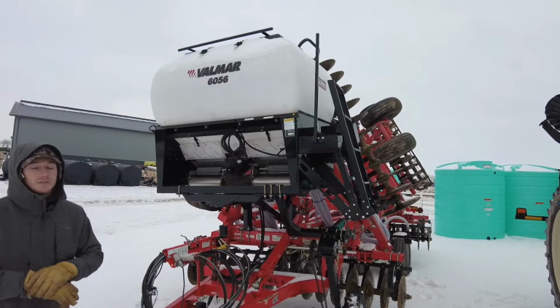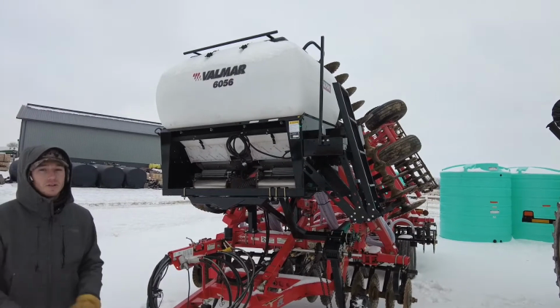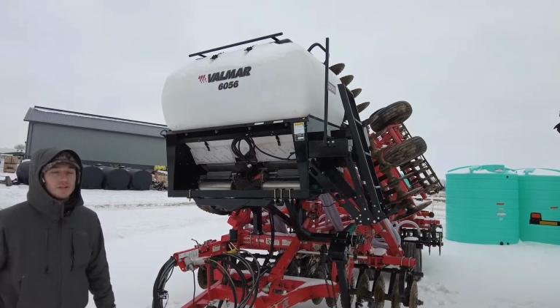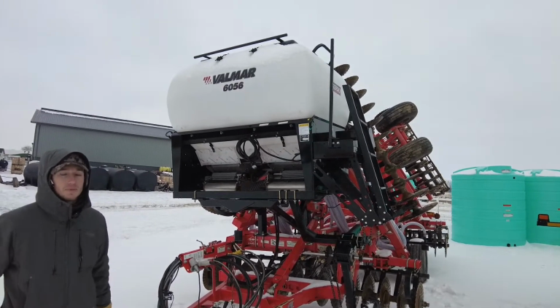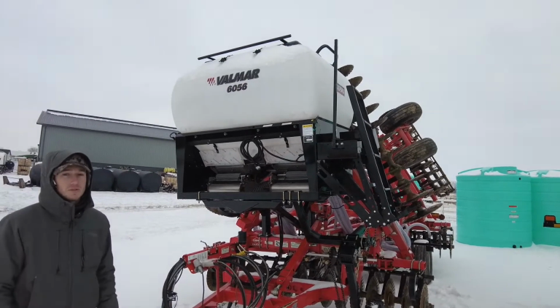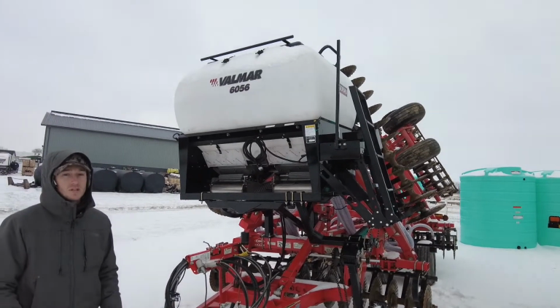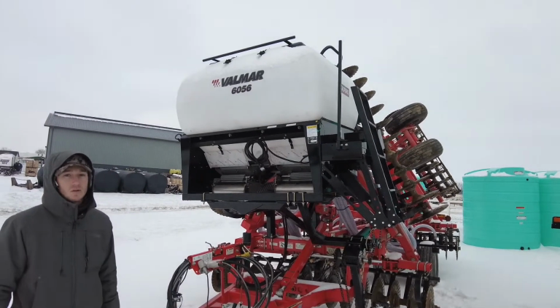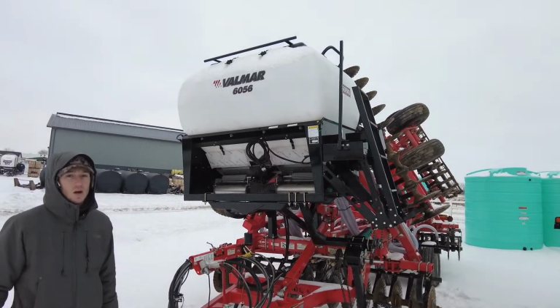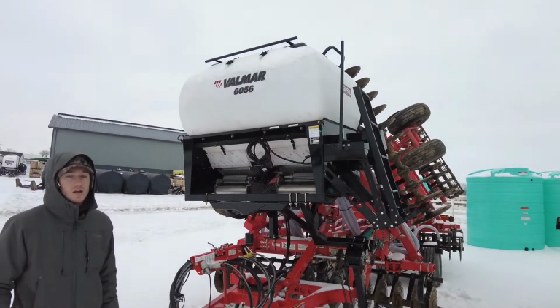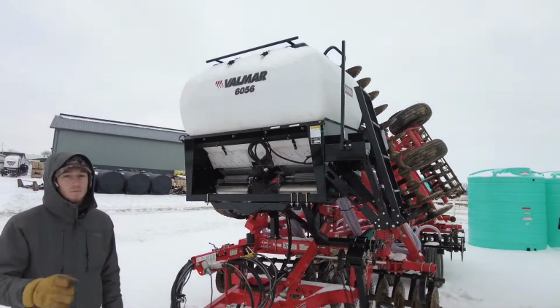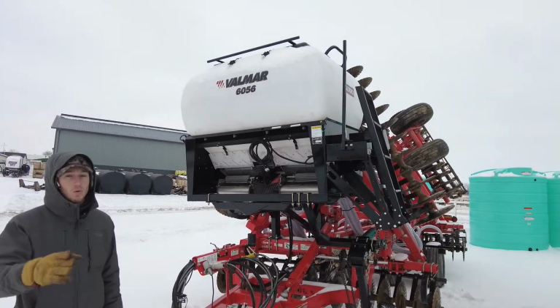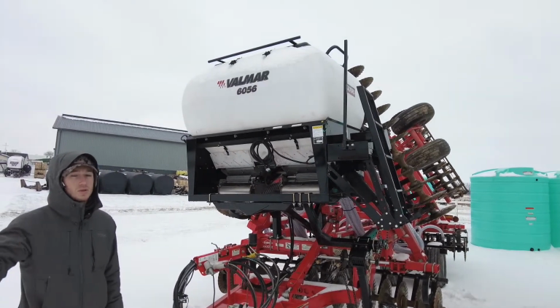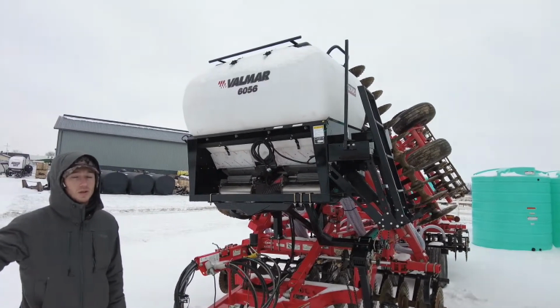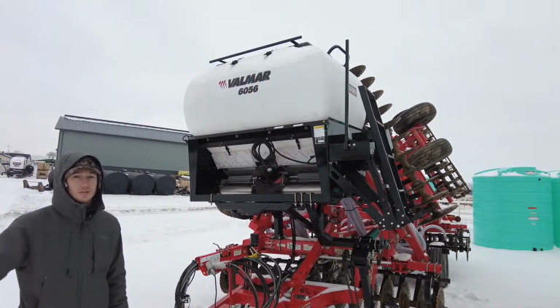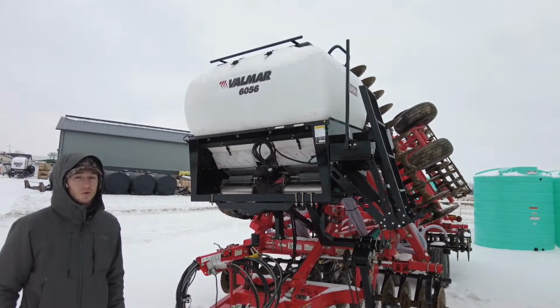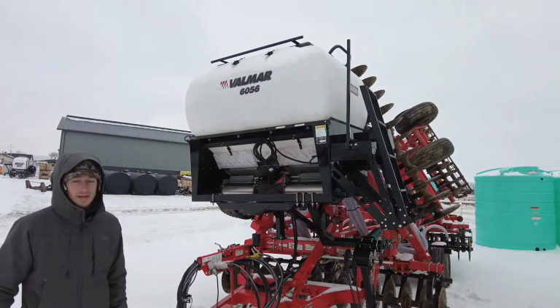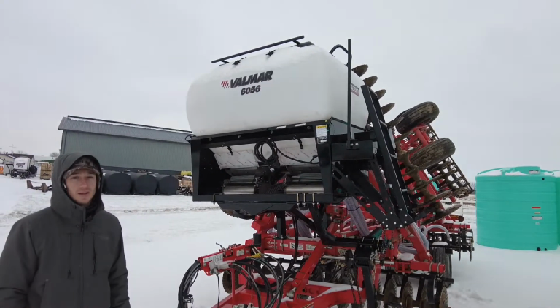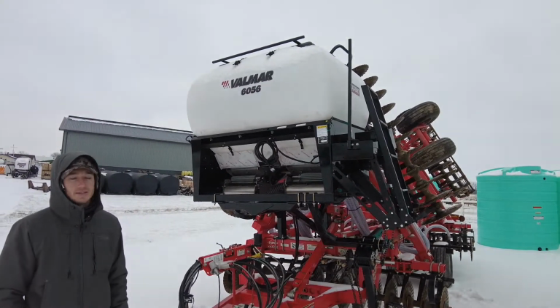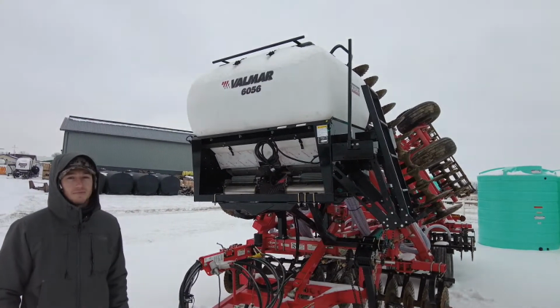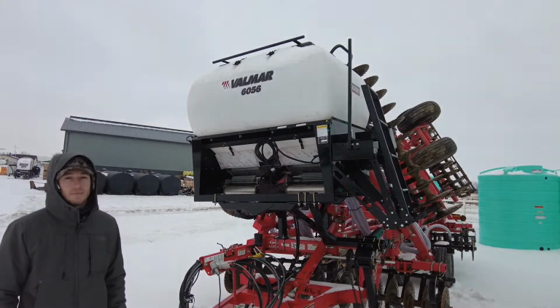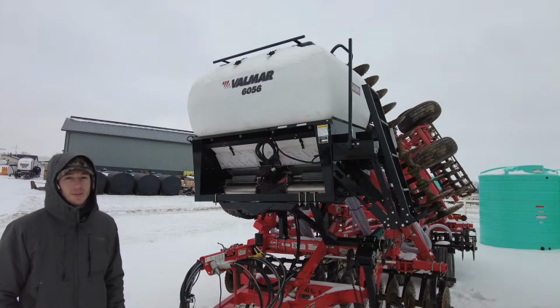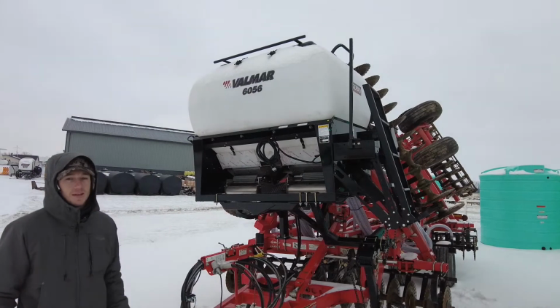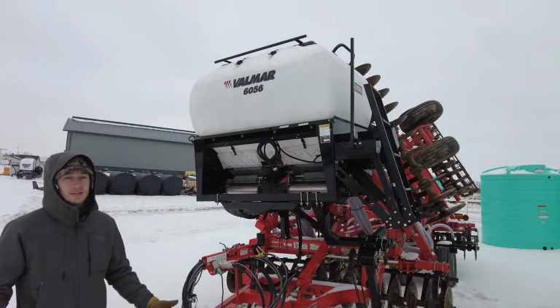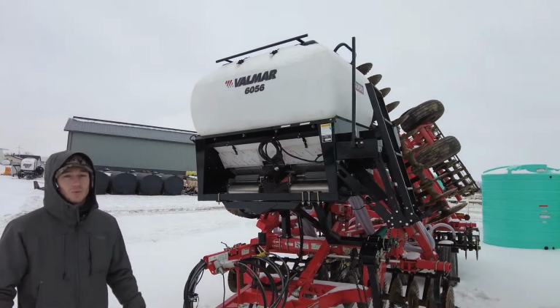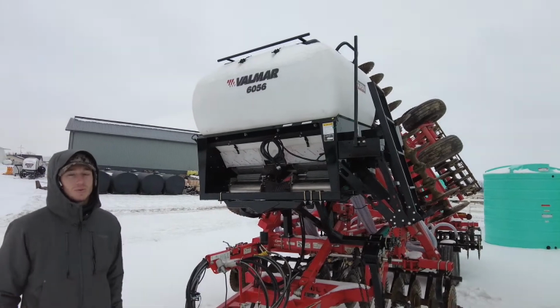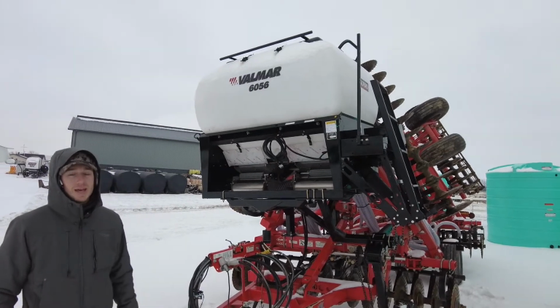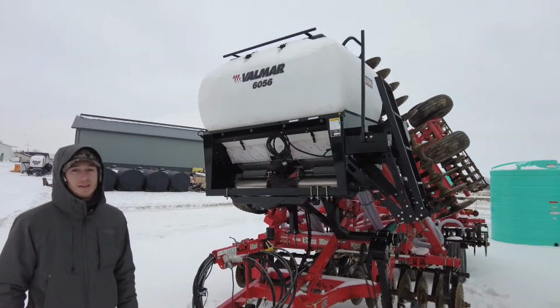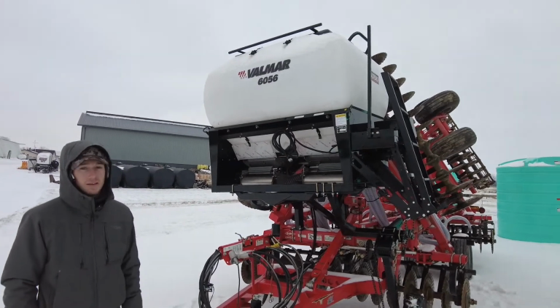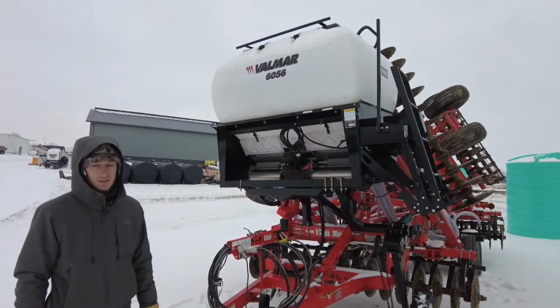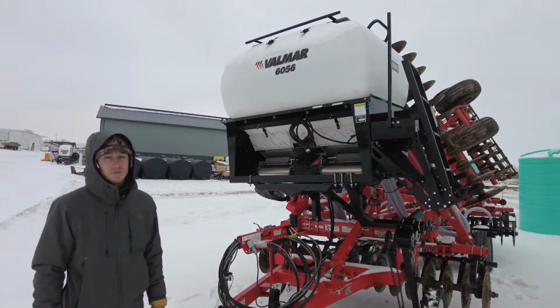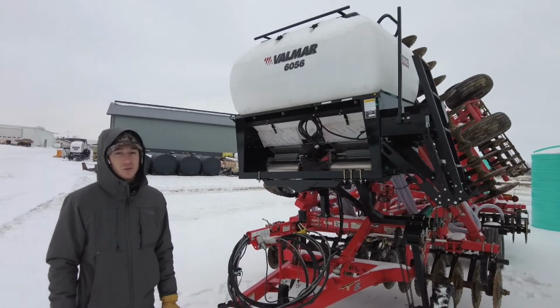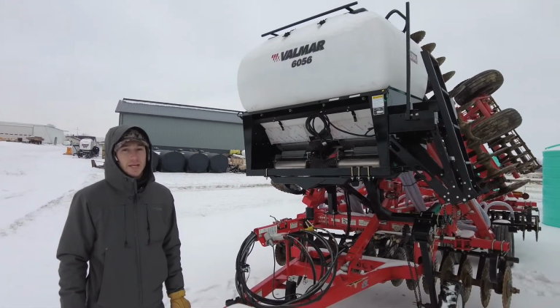As soon as the roads clear off here in Ohio, we're going to get this delivered back to the farmer. Another Valmar install here in the frigid temperatures of January, but we're always looking towards that July time frame. That's what we're doing today — thanks for tuning in.